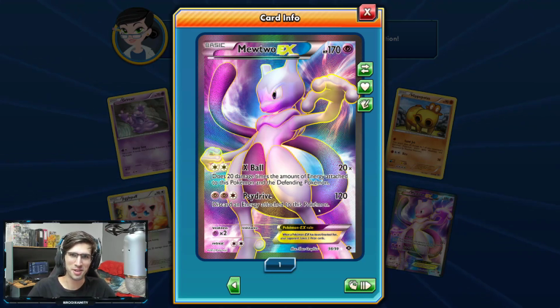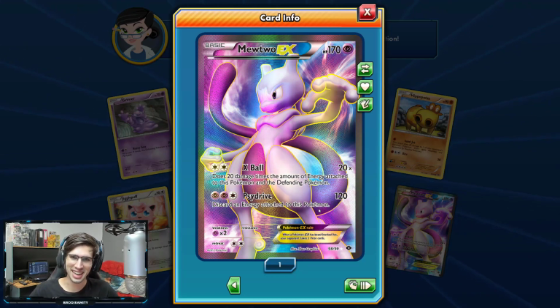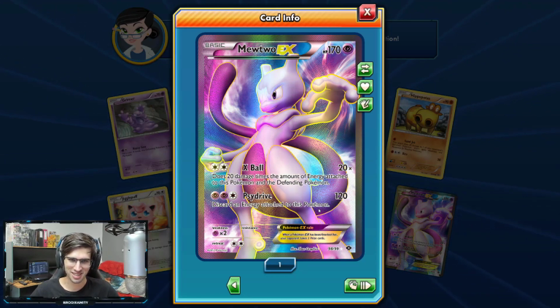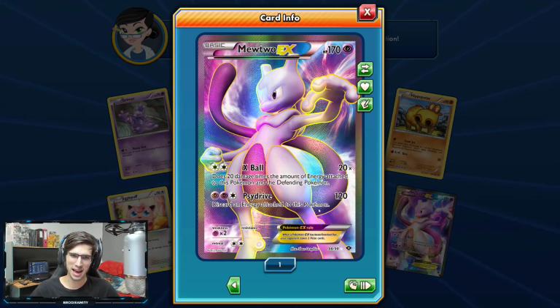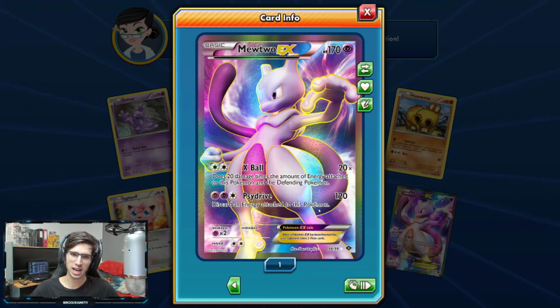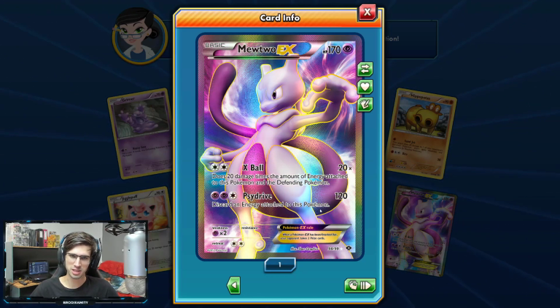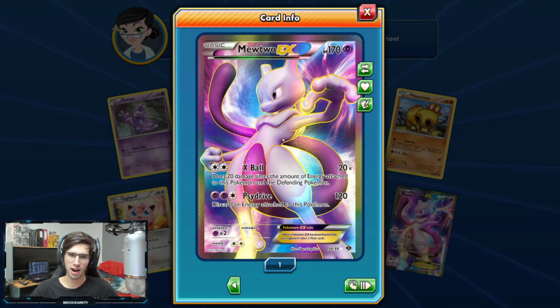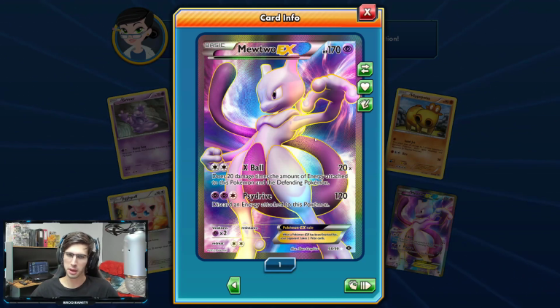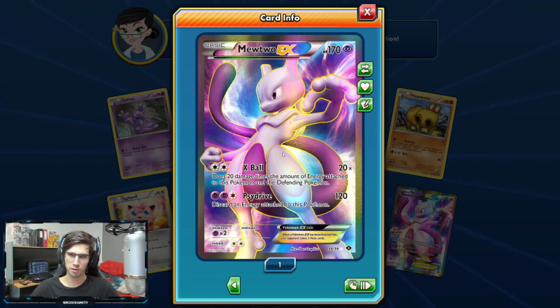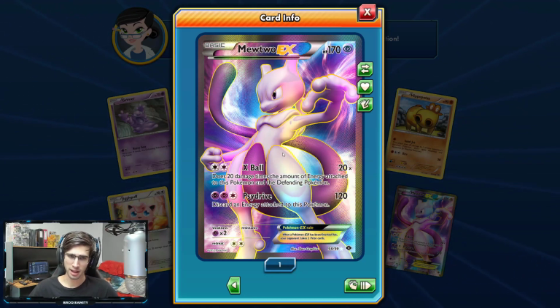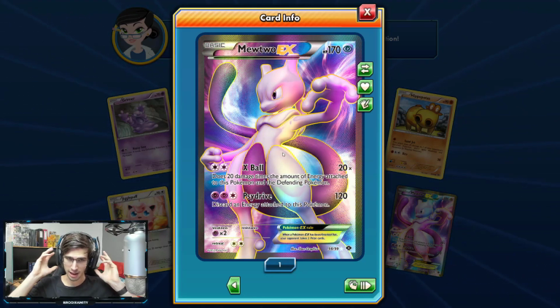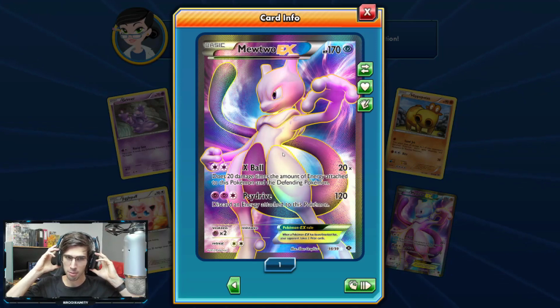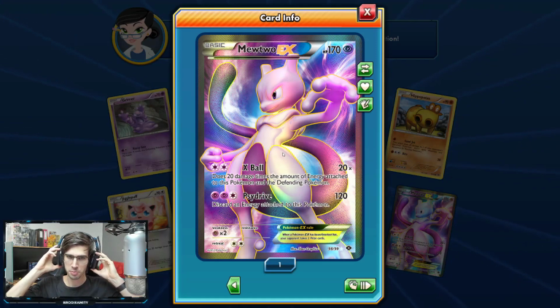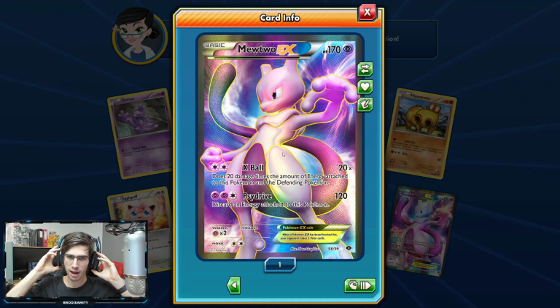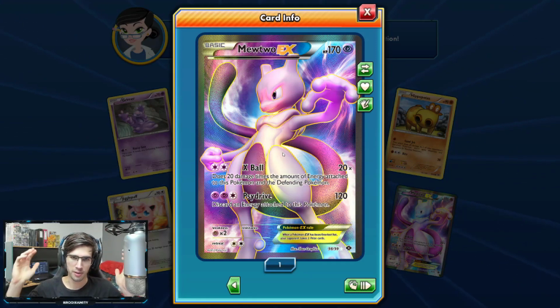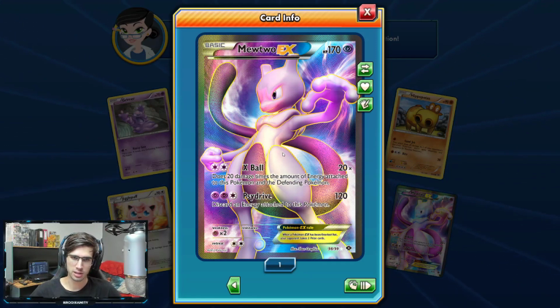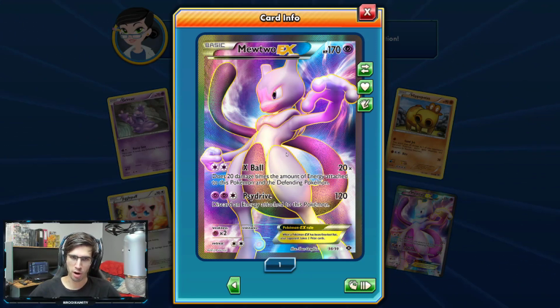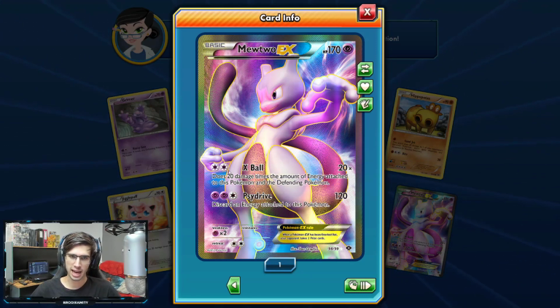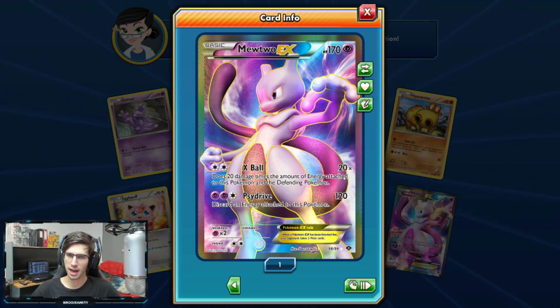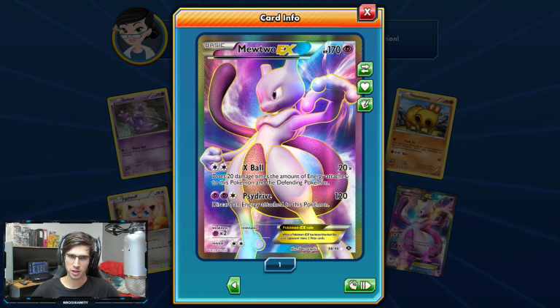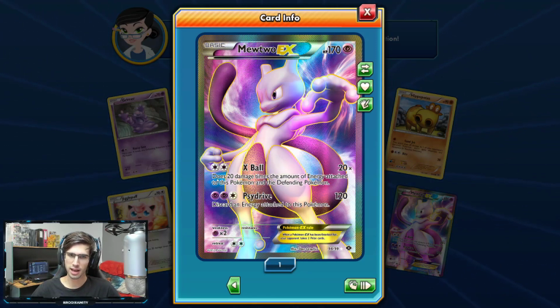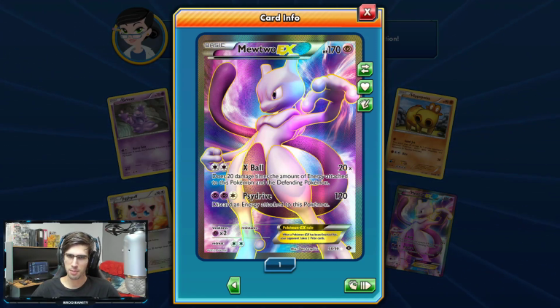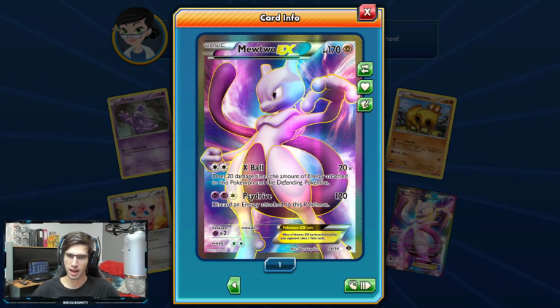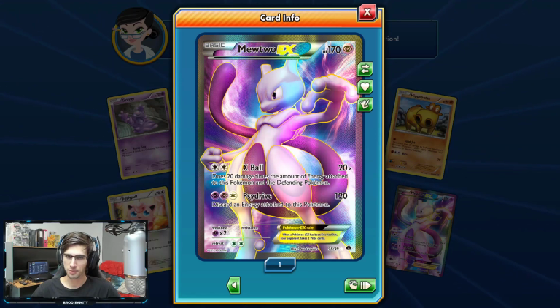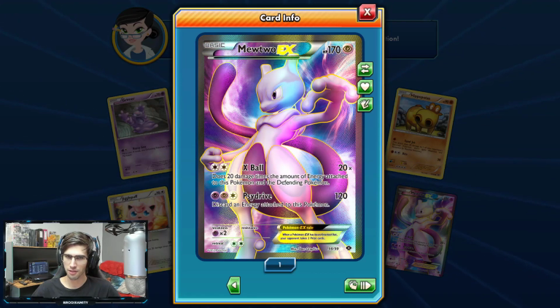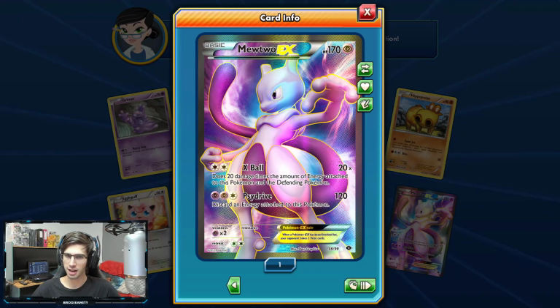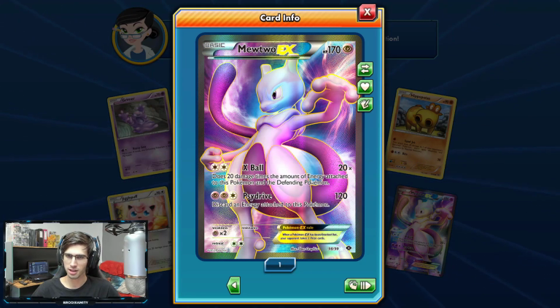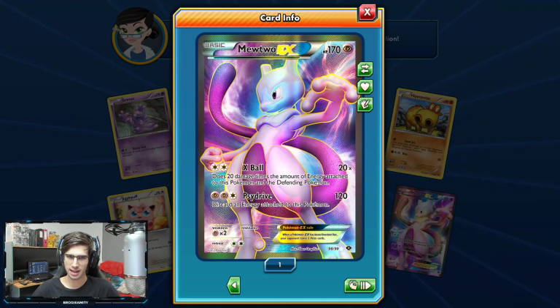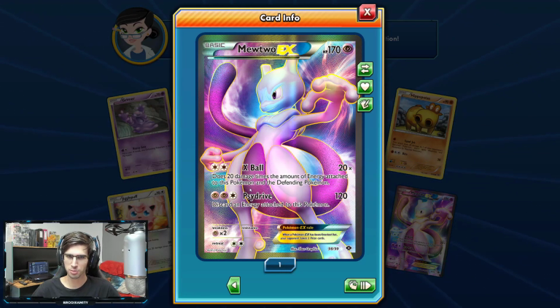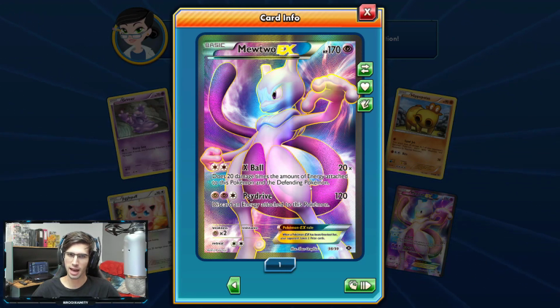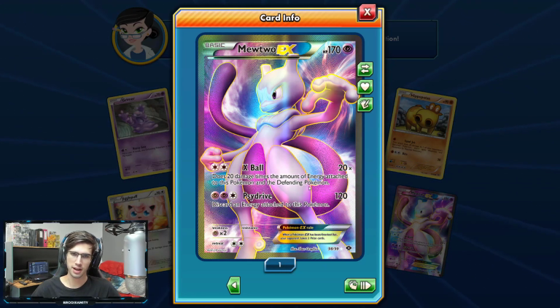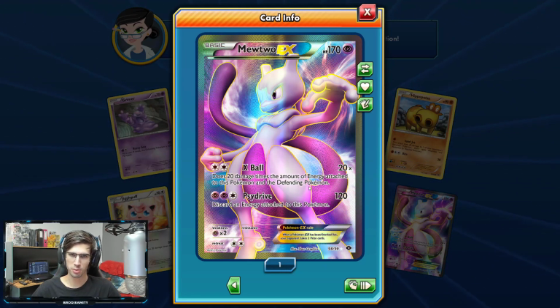We got a Mewtwo EX straight off the bat with X-Ball and Psy-Drive. It's probably still really playable in Expanded. It's pretty broken — X-Ball does 20 extra damage for every energy attached to this Pokemon and the defending Pokemon.